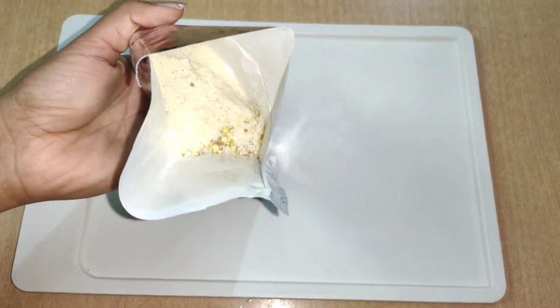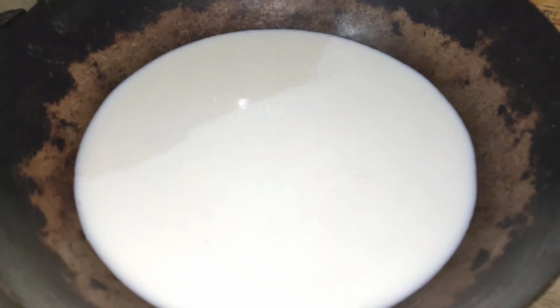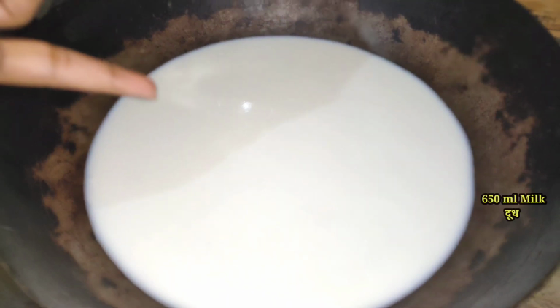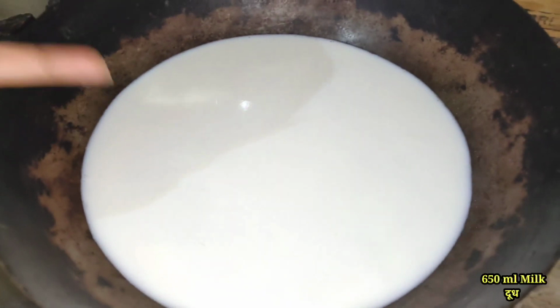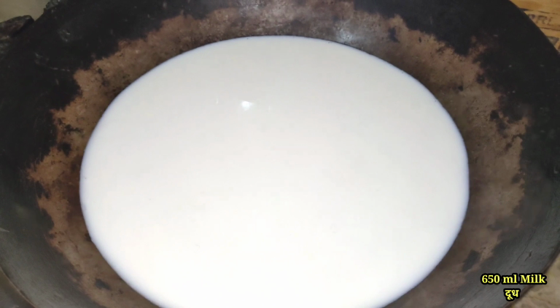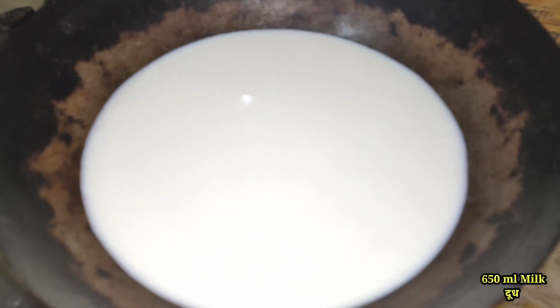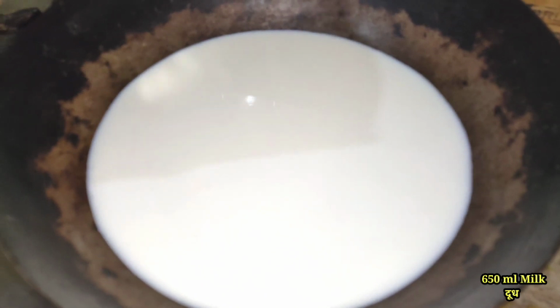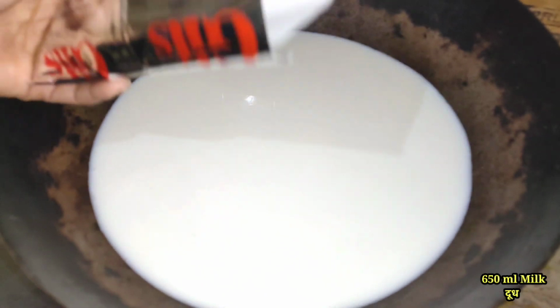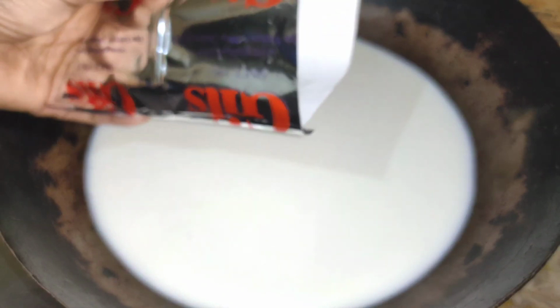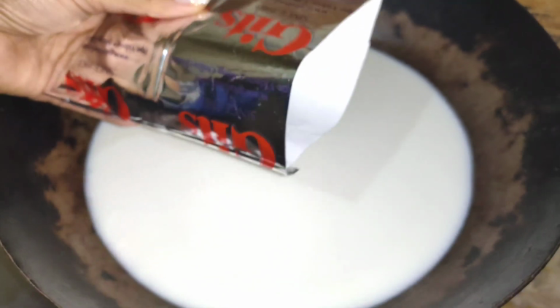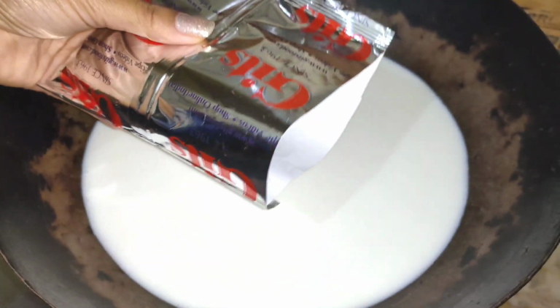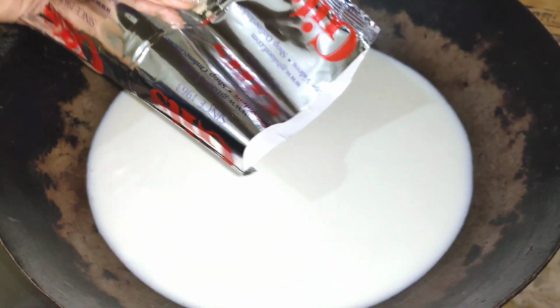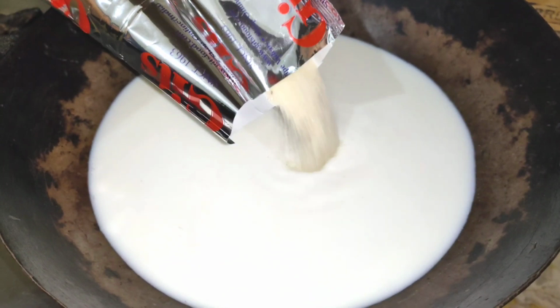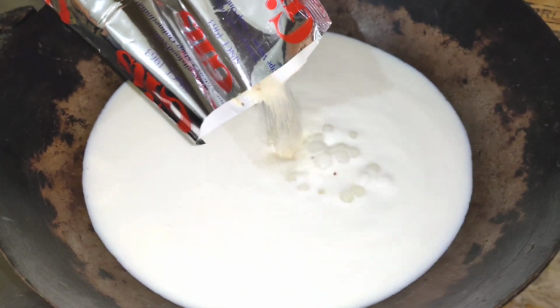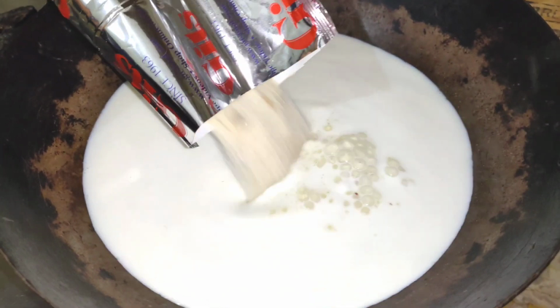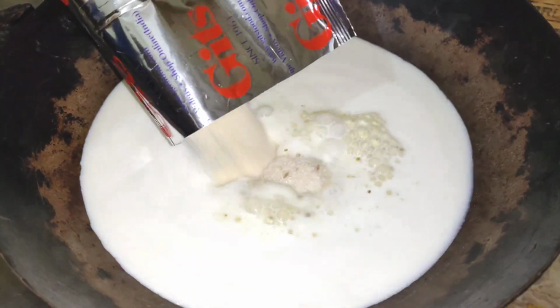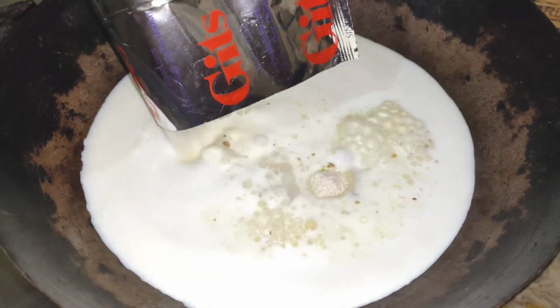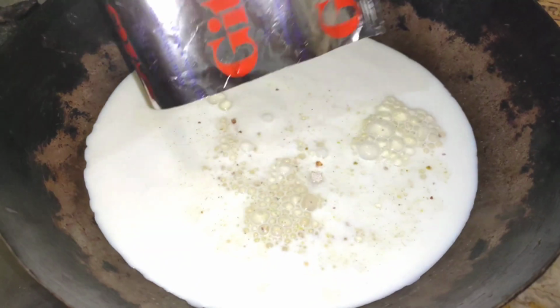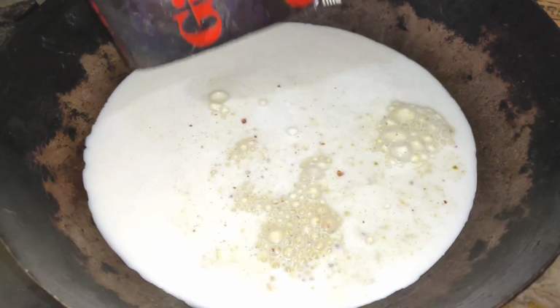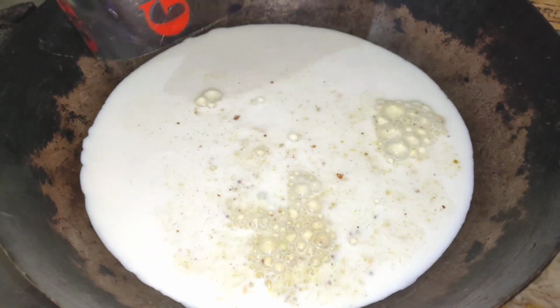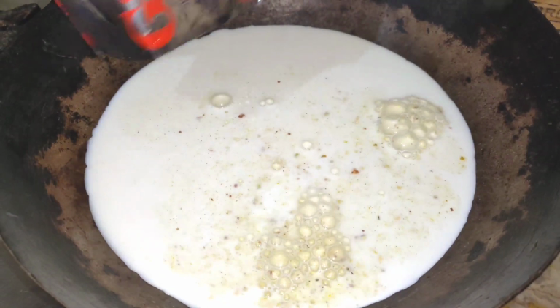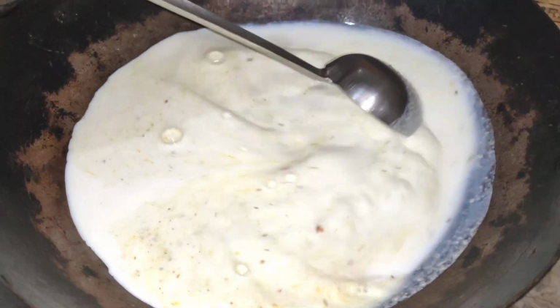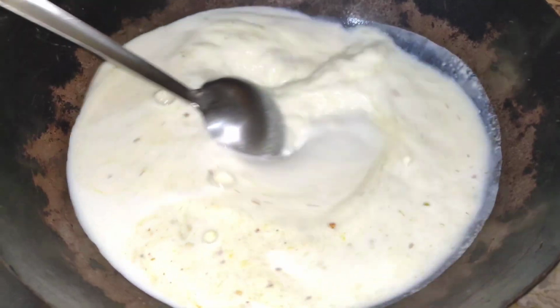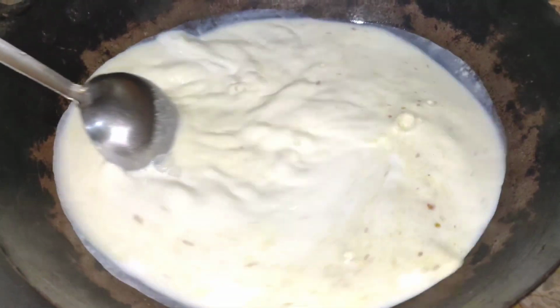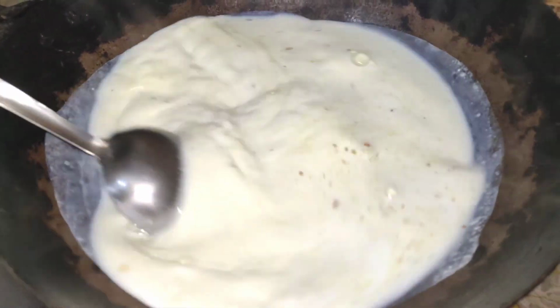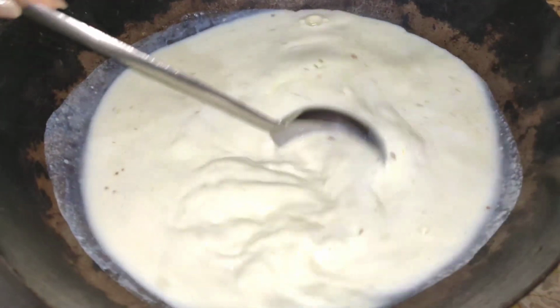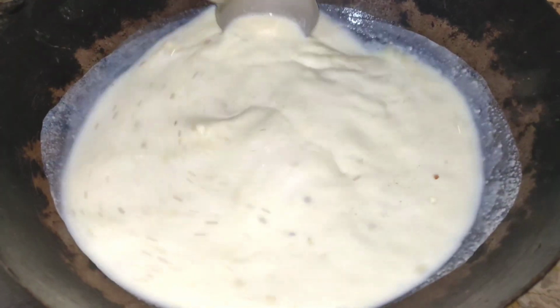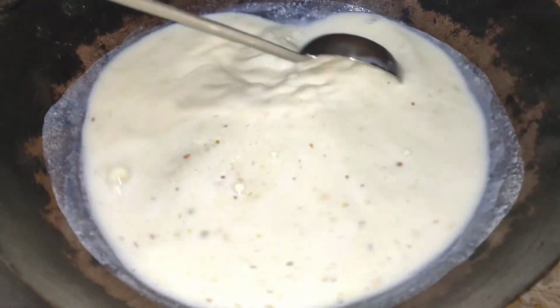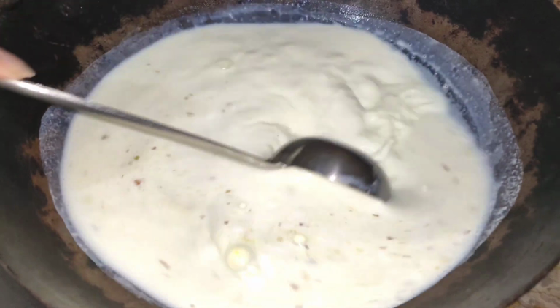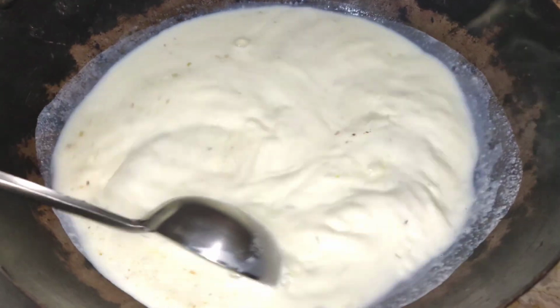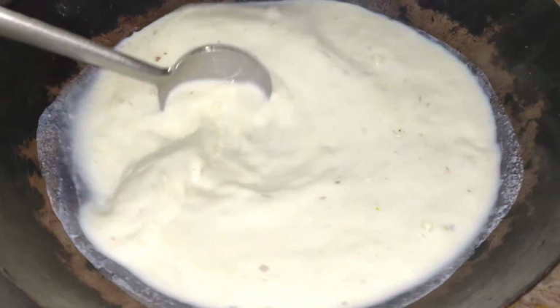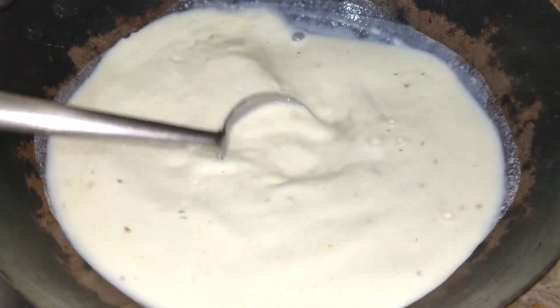First of all you have to take 650 ml milk, then add a little water, then you have to add everything in the packet. Then you have to cook it for 15 minutes on medium flame.